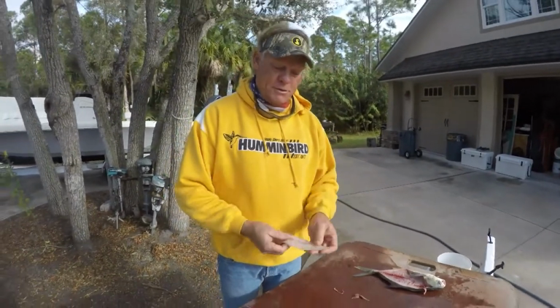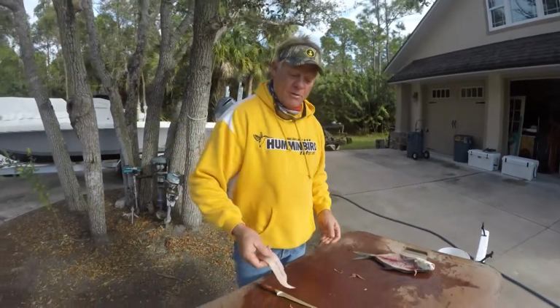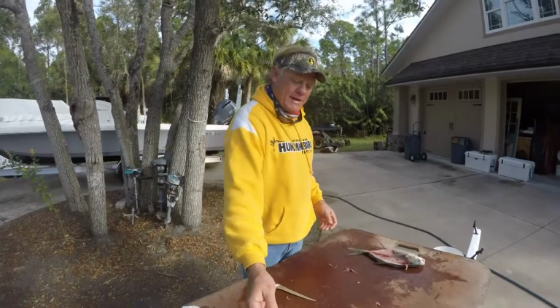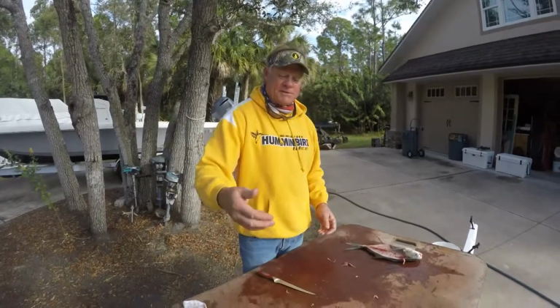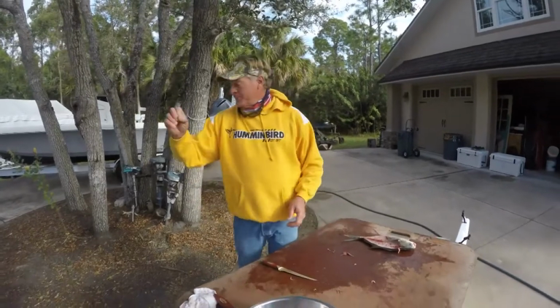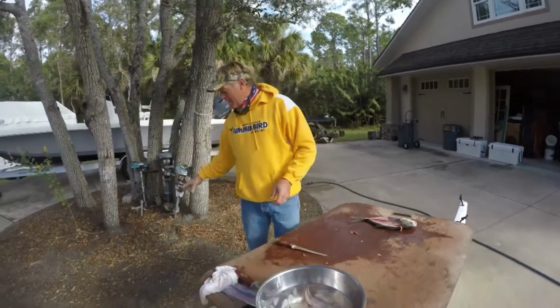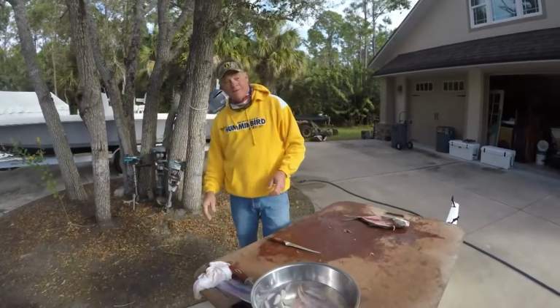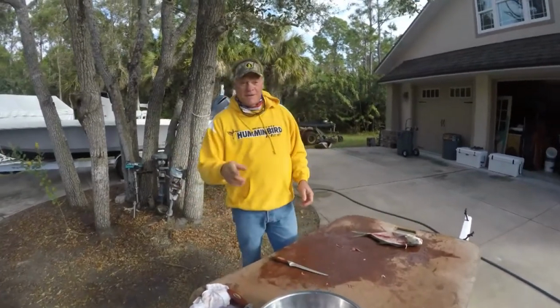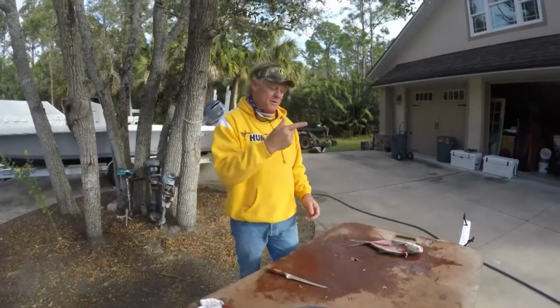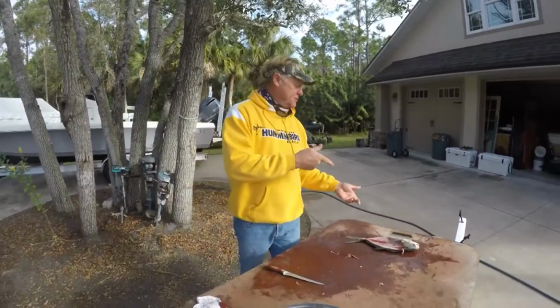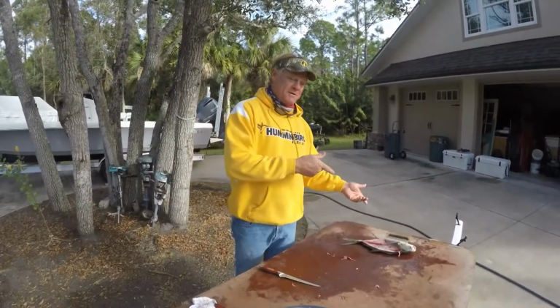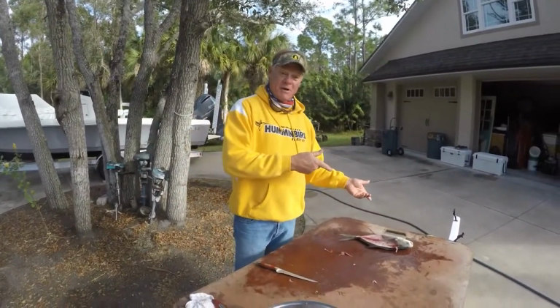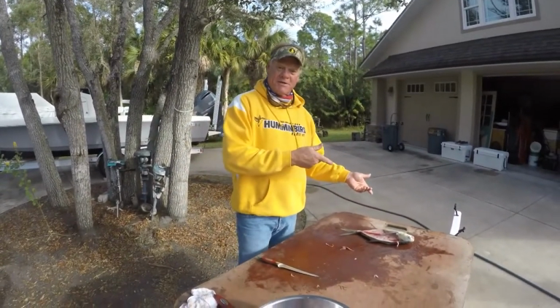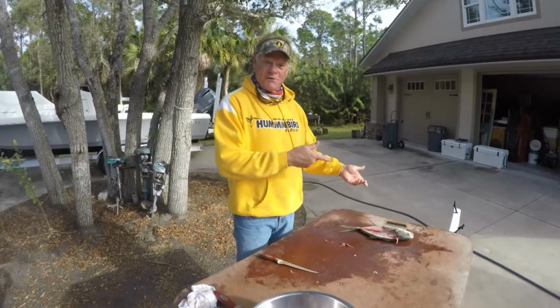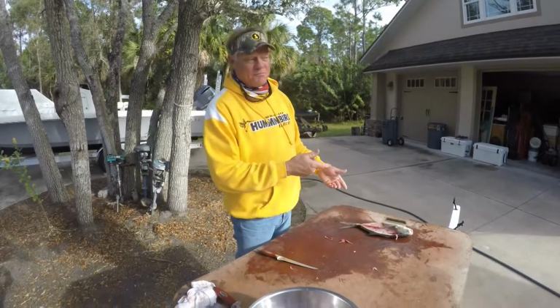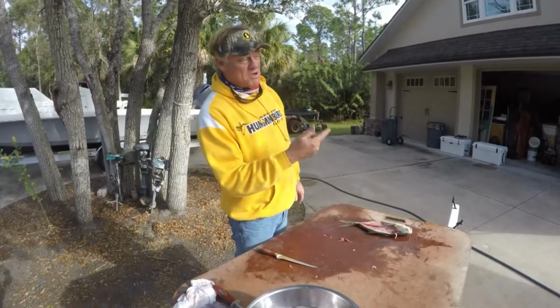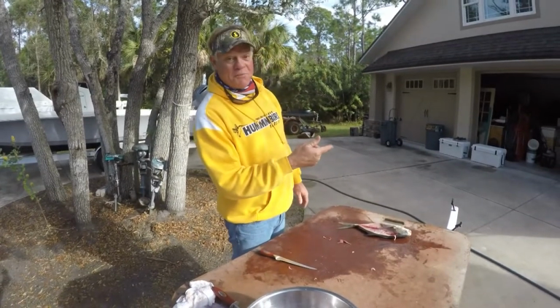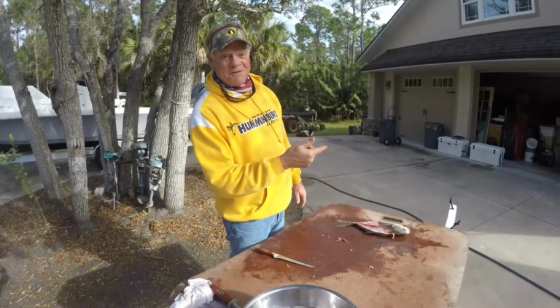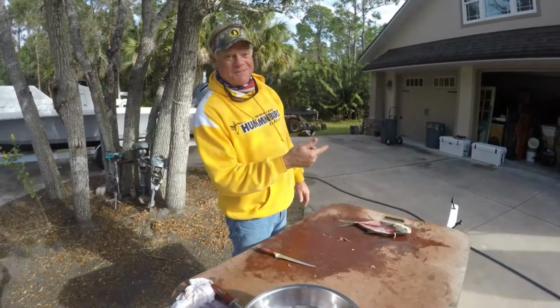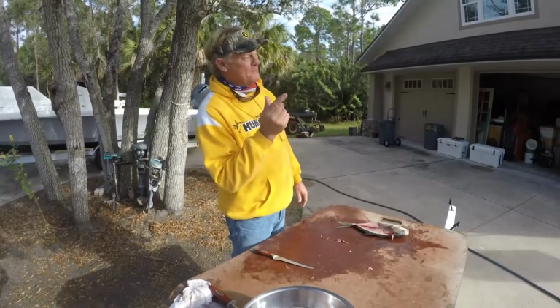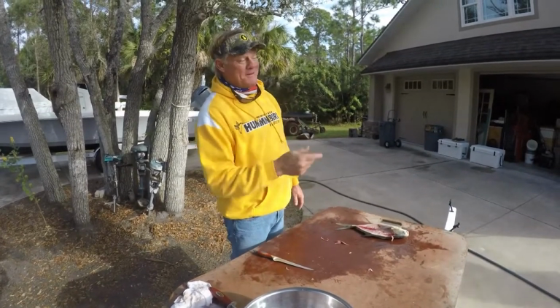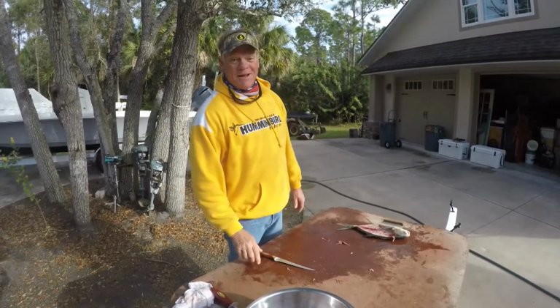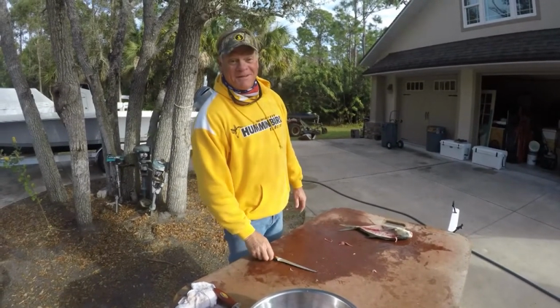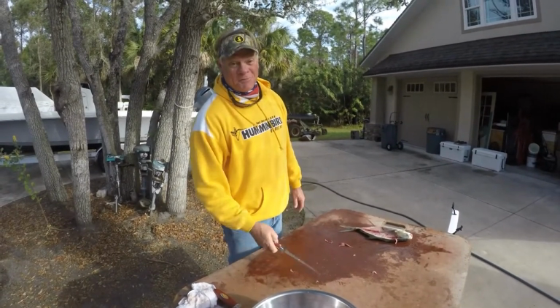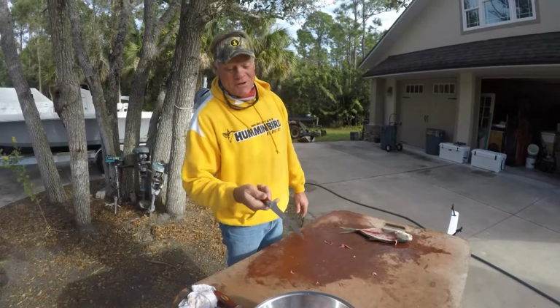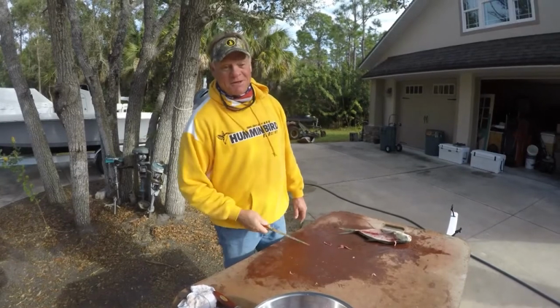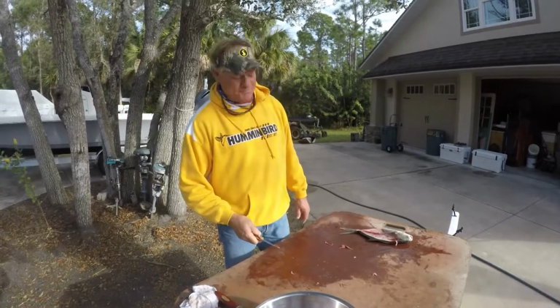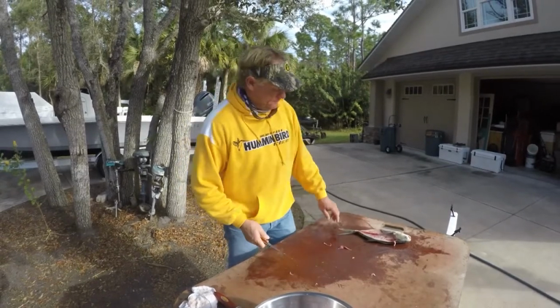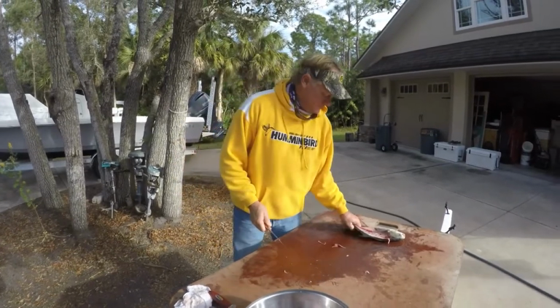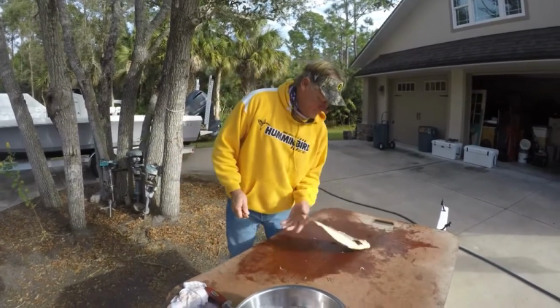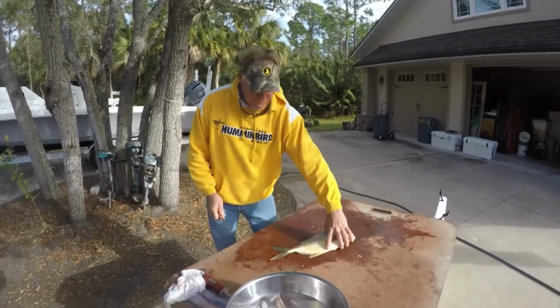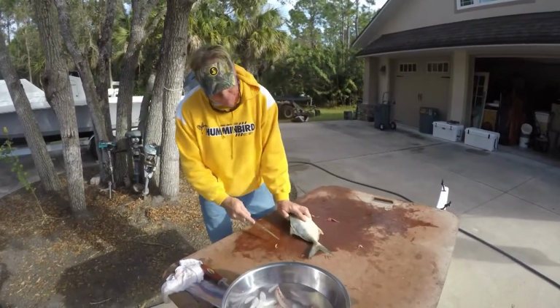There's your pompano cleaning lesson for the day. Now we're going to finish the rest of these - we've got about 10 left to do, a couple sheep head in there as well. So then we're going to head into the kitchen and I'm going to show you how to cook these guys up.